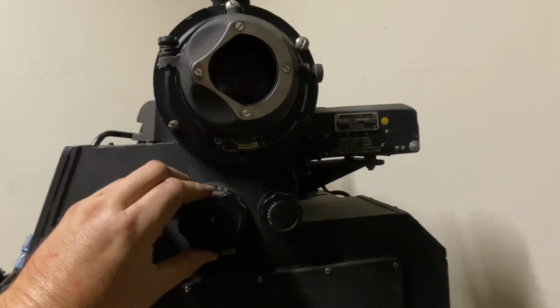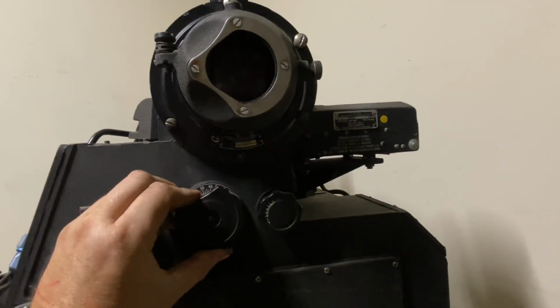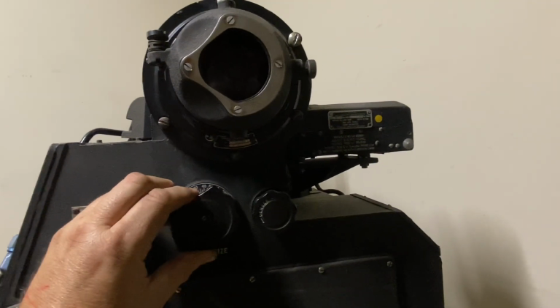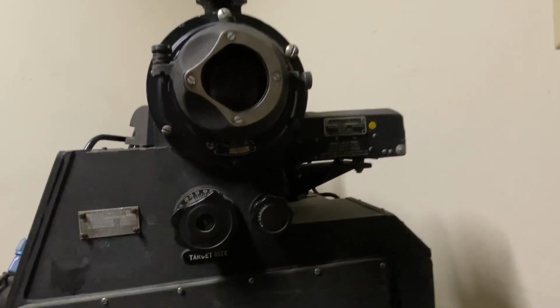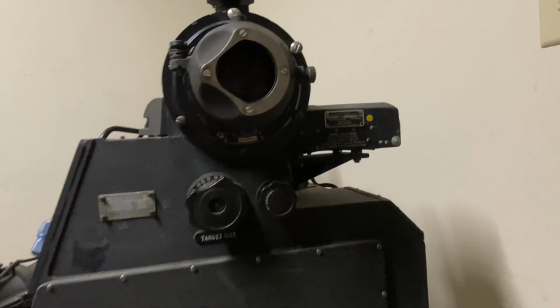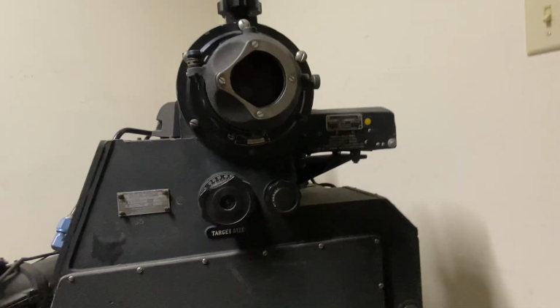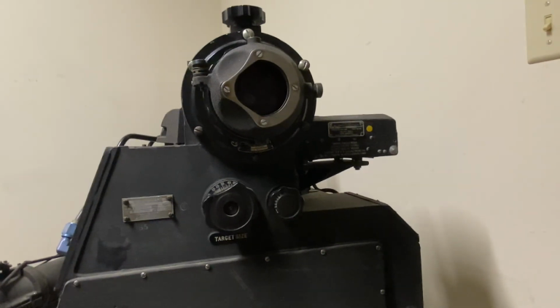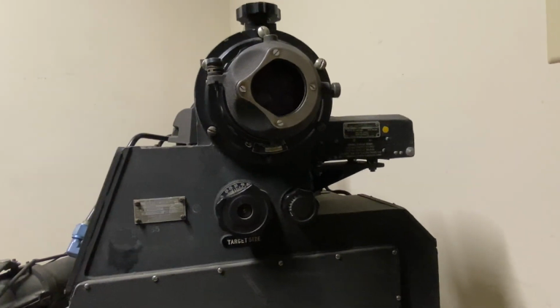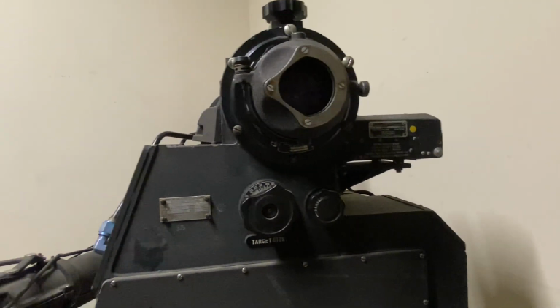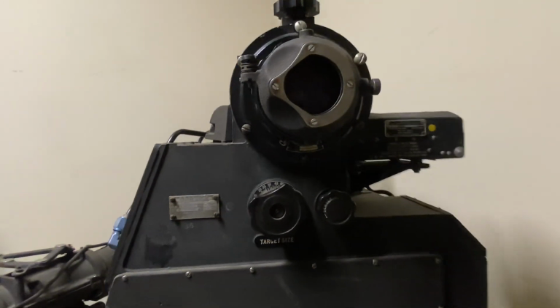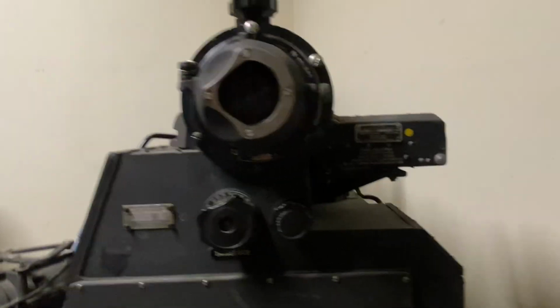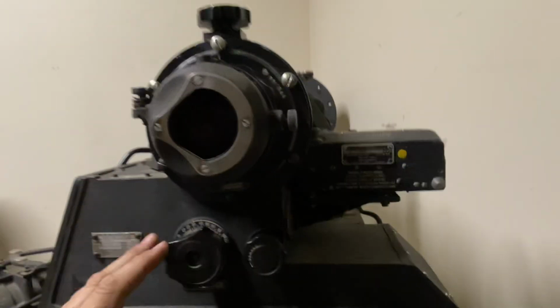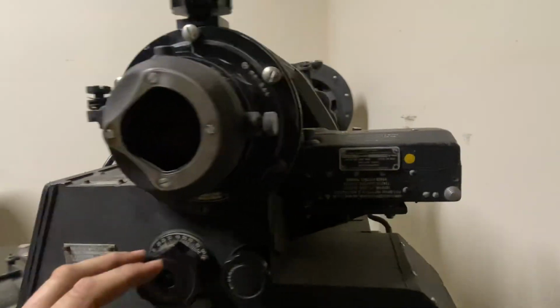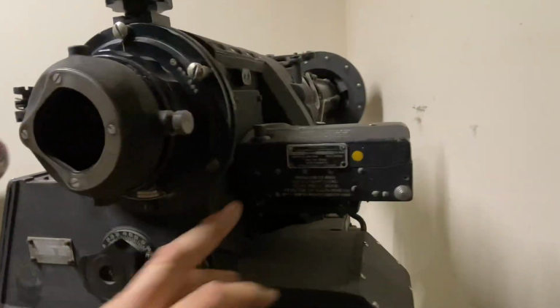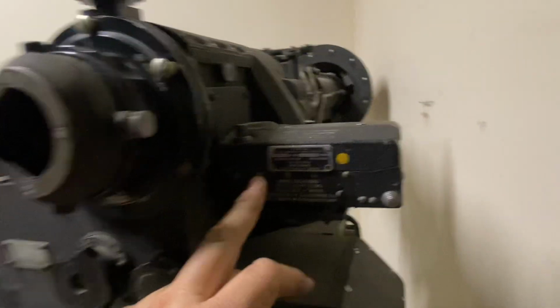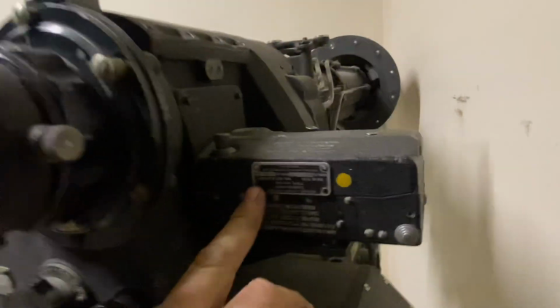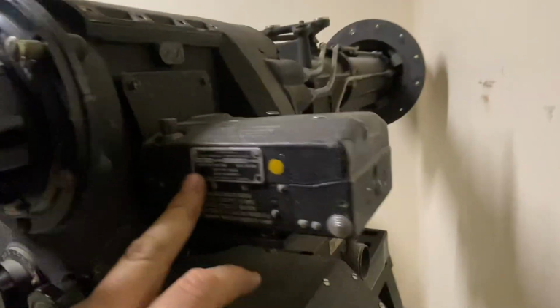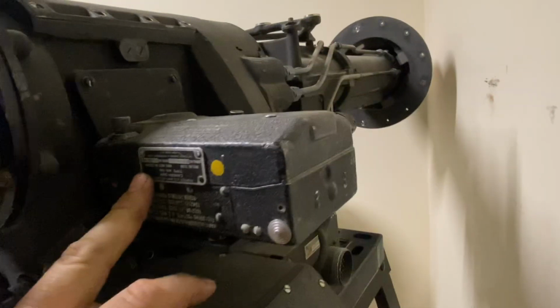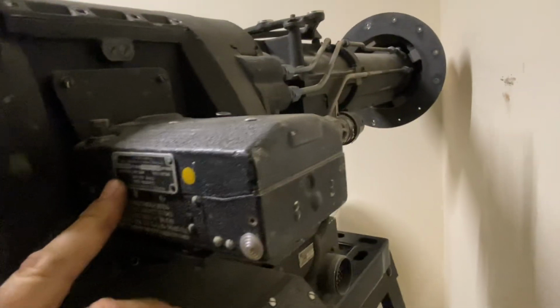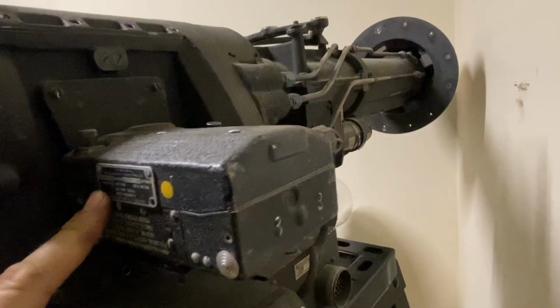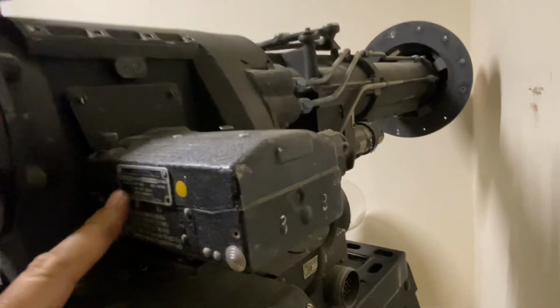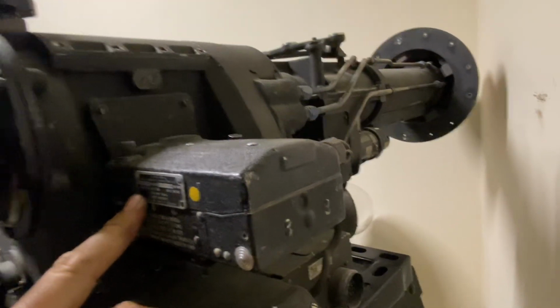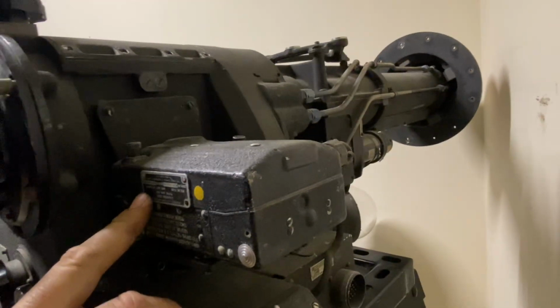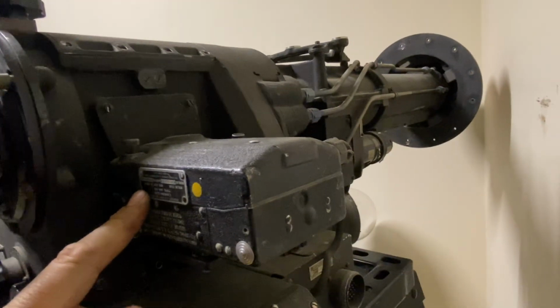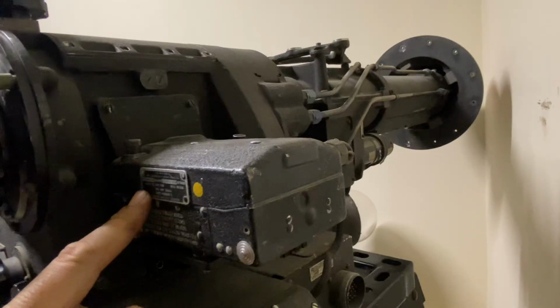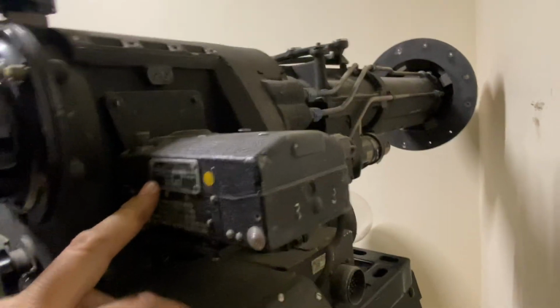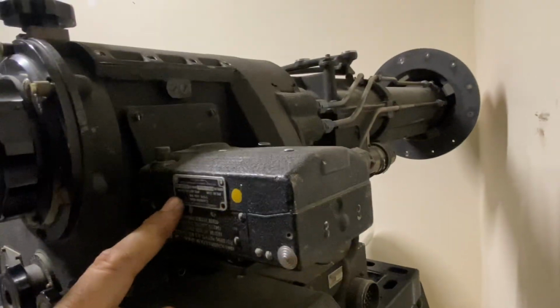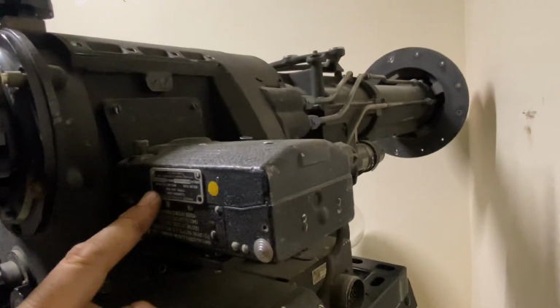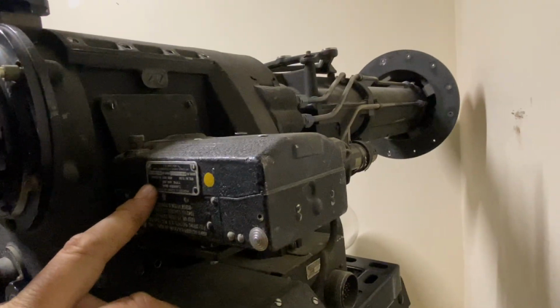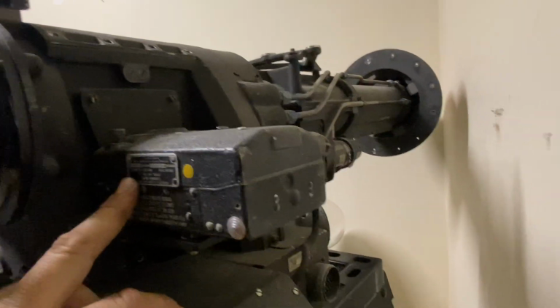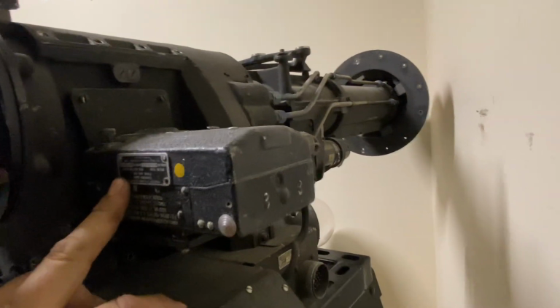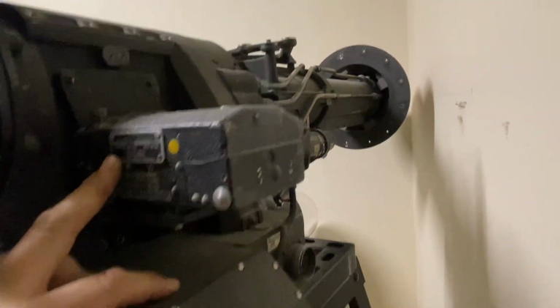This is your gun camera — all the sighting stations had gun cameras at one time. Some of the later models omitted them.